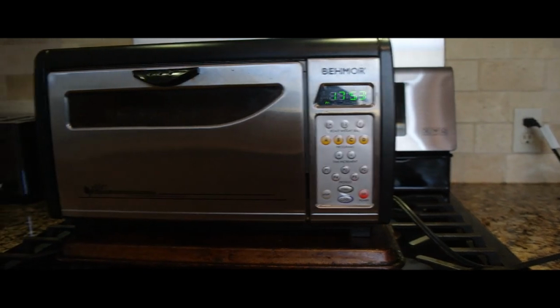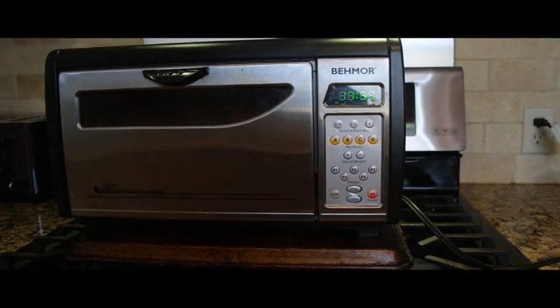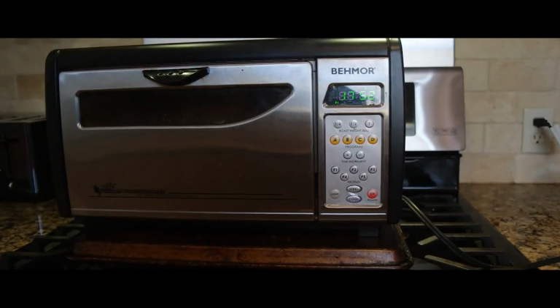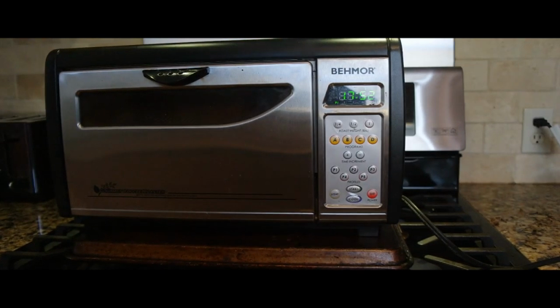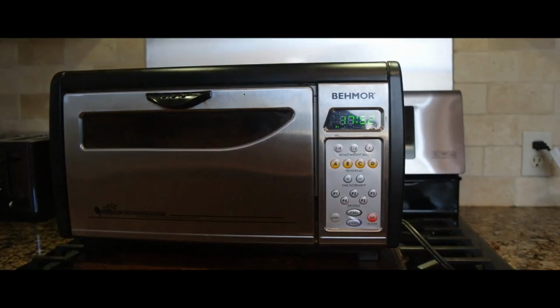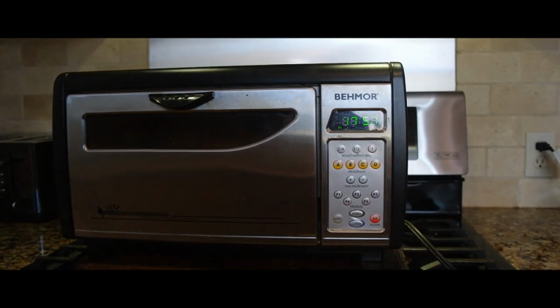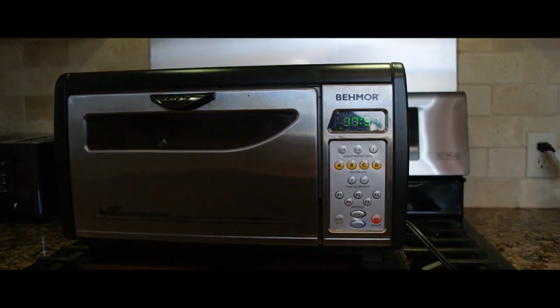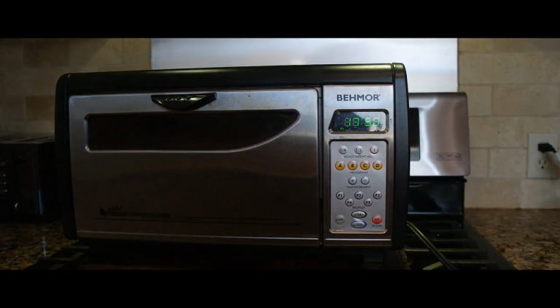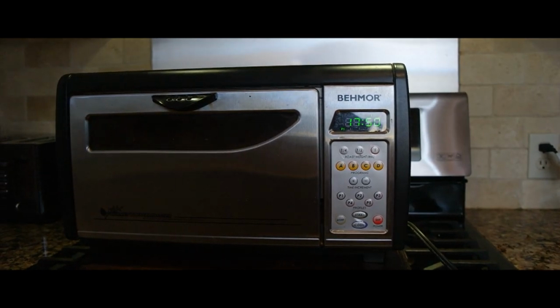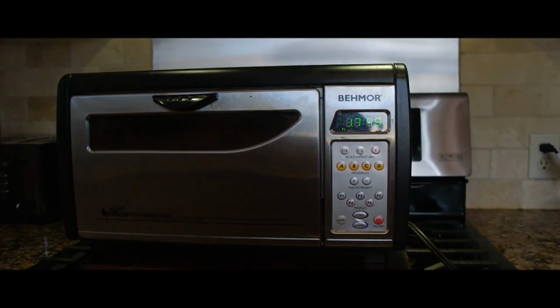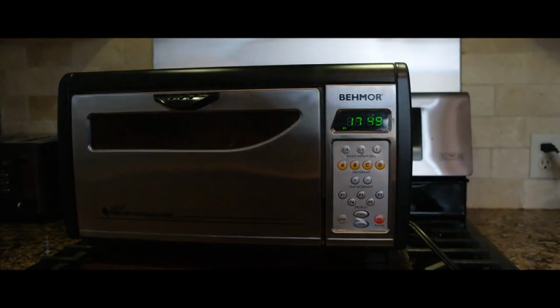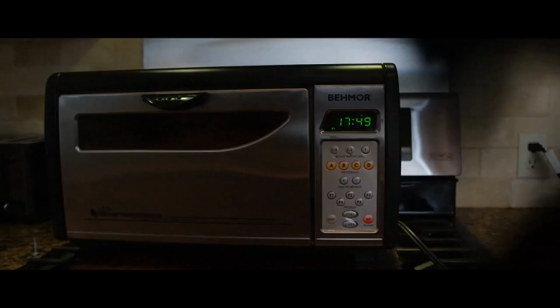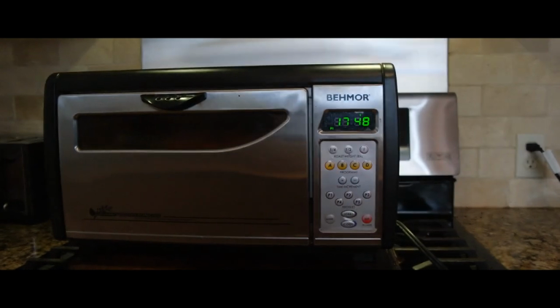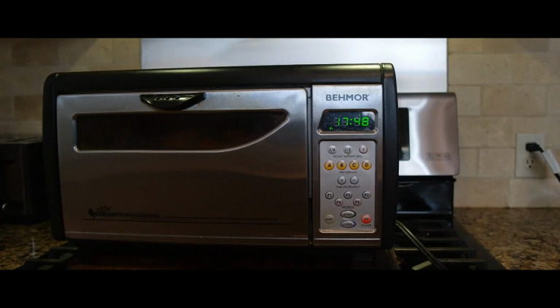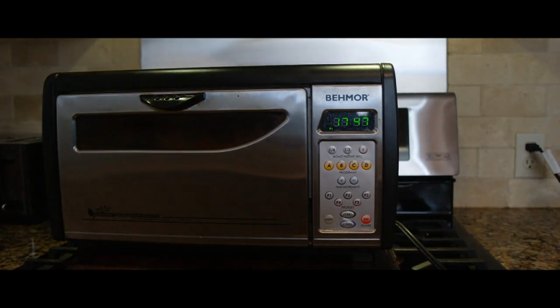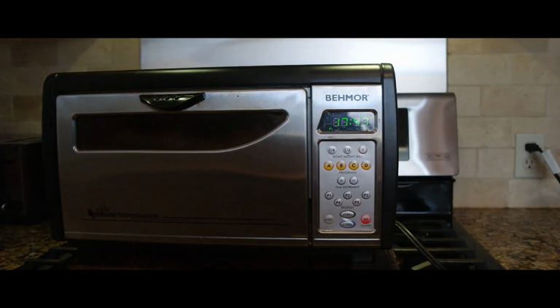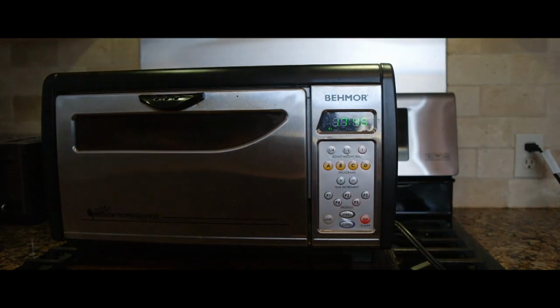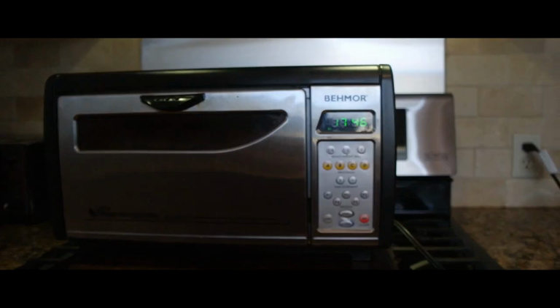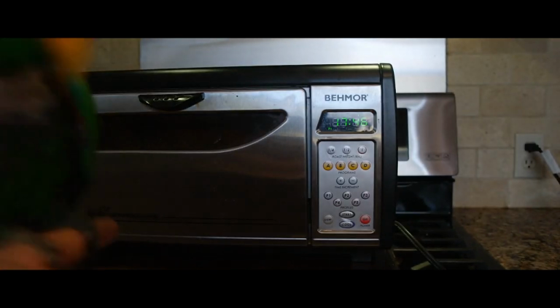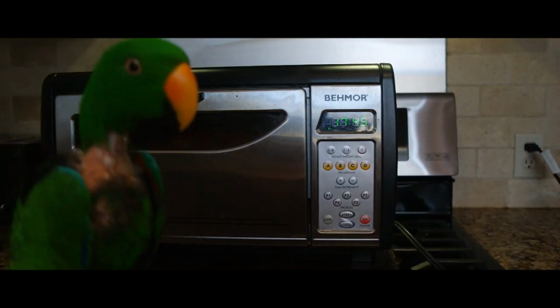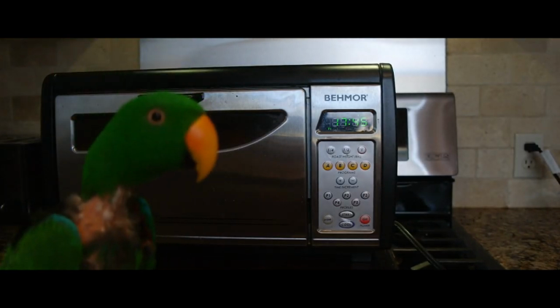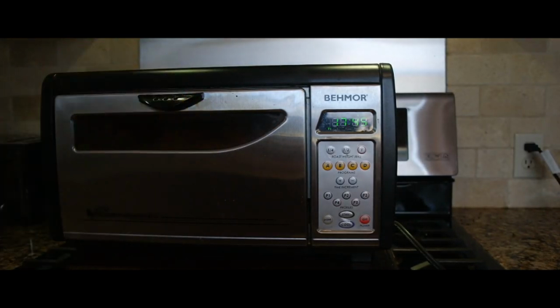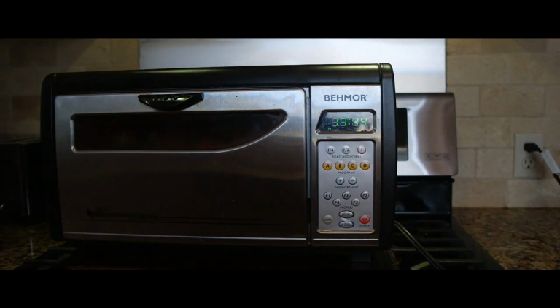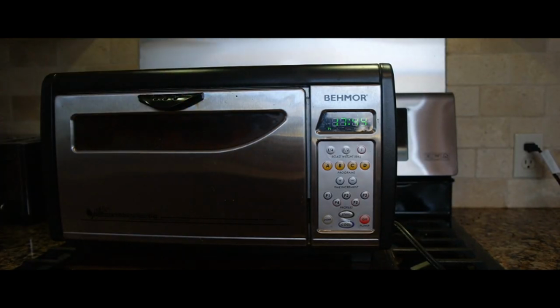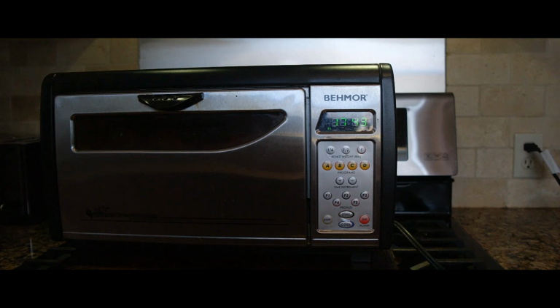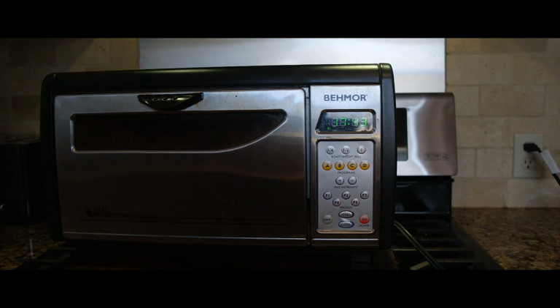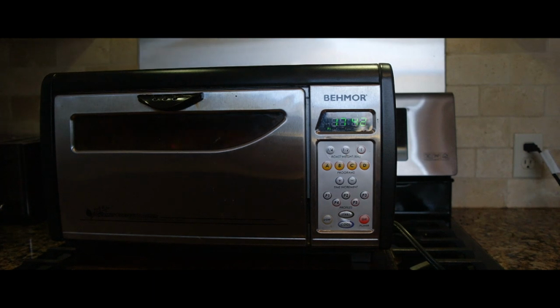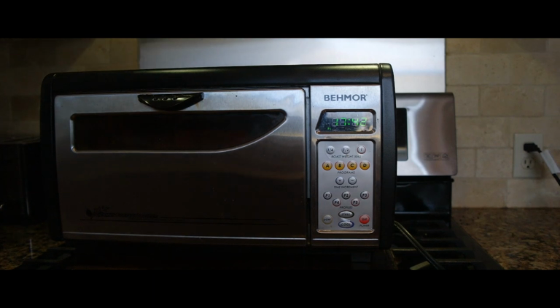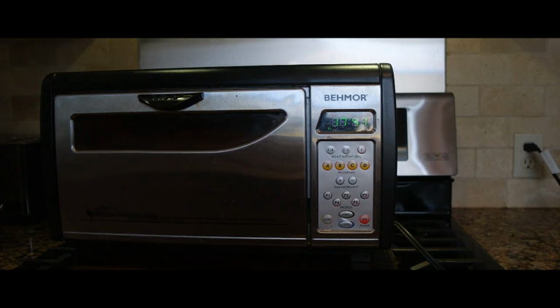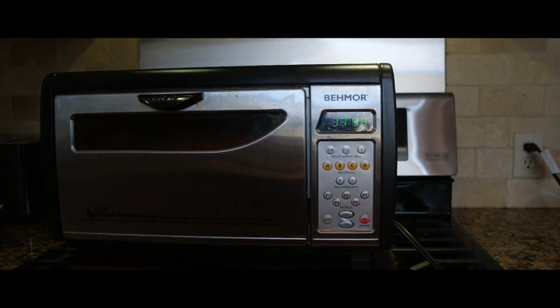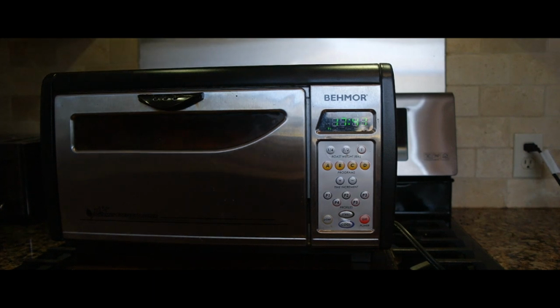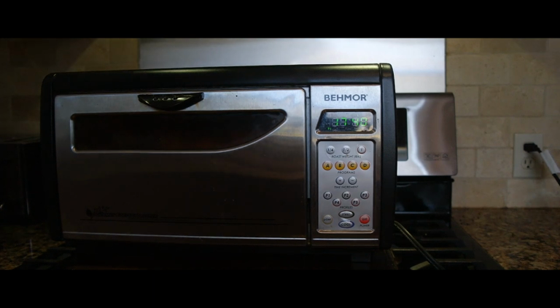That timer is kind of important. Now I'm going to turn the fan on — oh, there's my little buddy Albus over here! I turn the fan on because now it's going to start to get smoky.